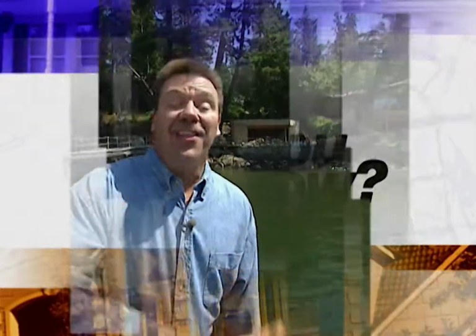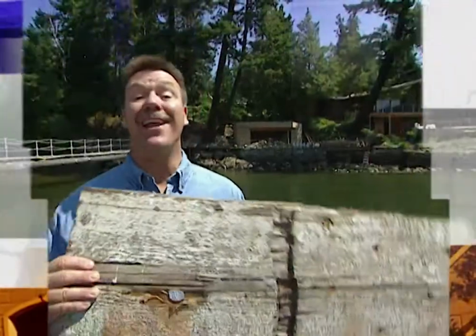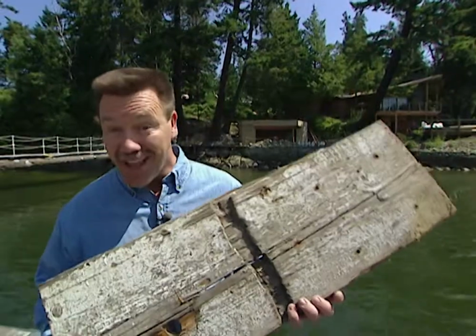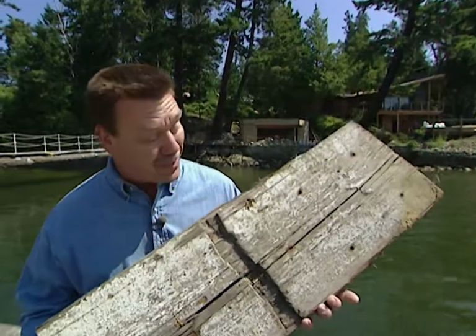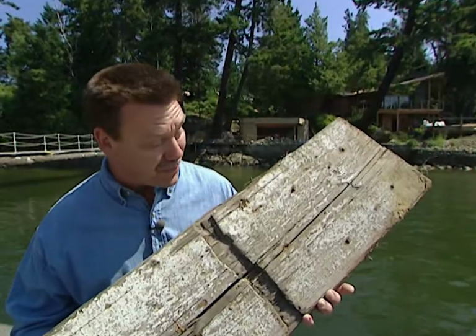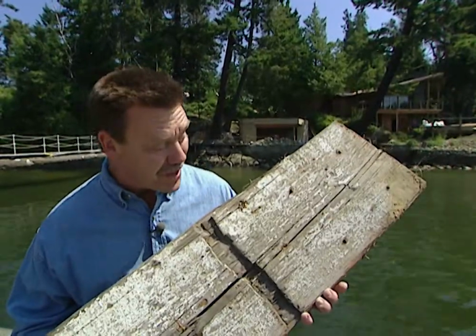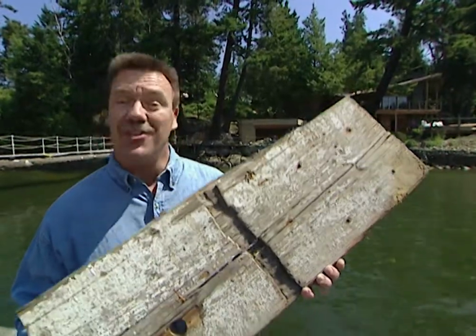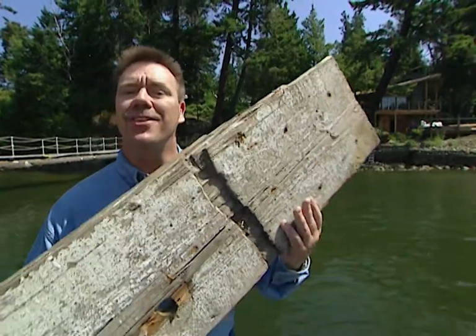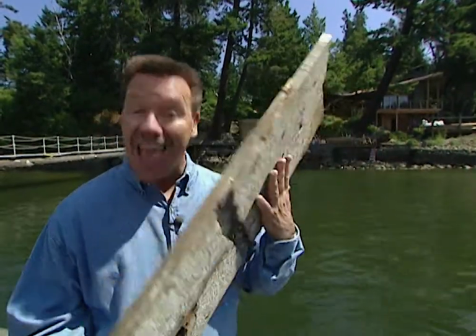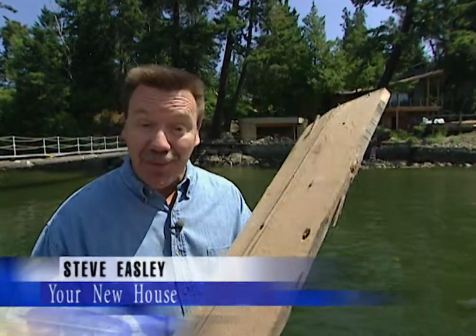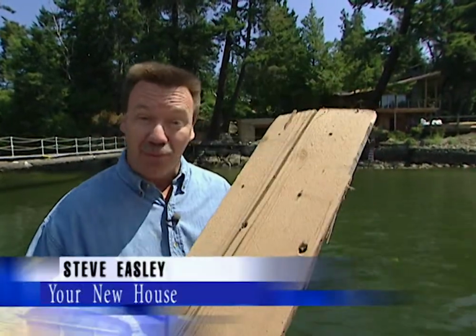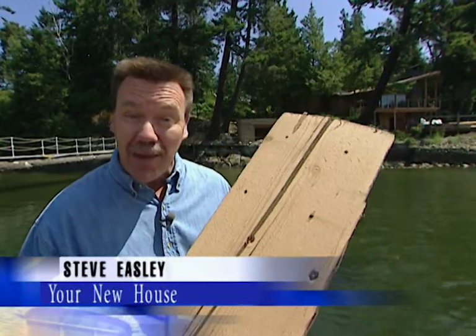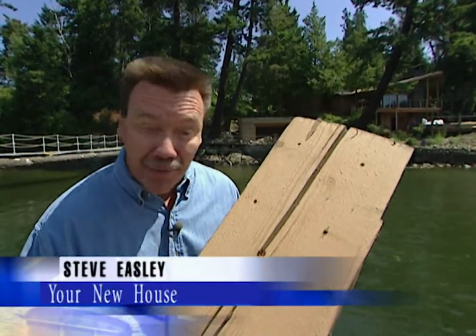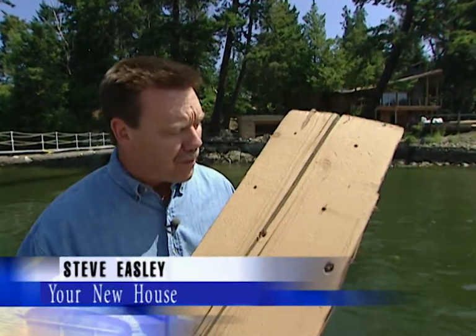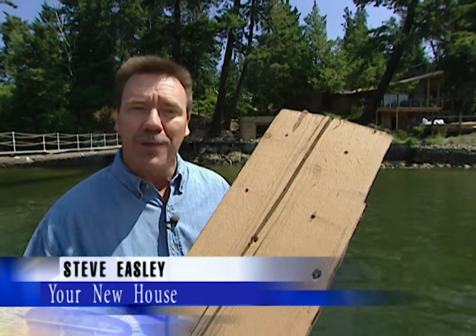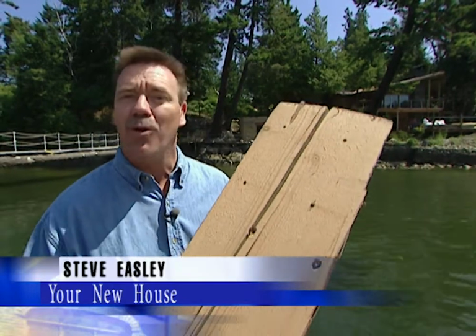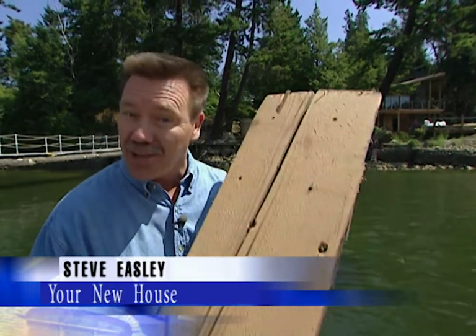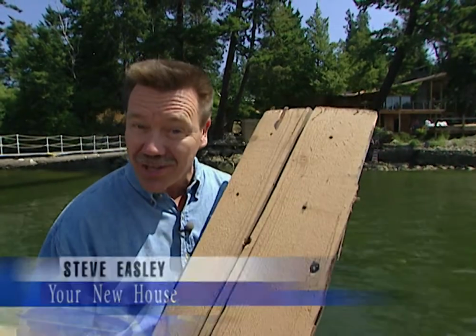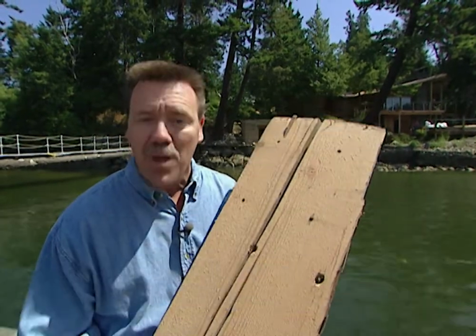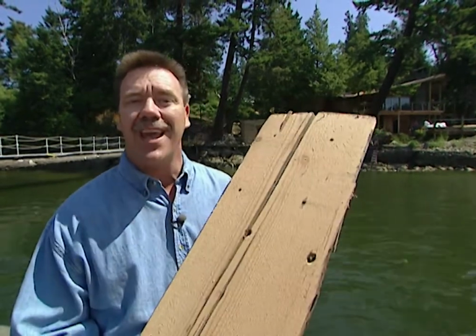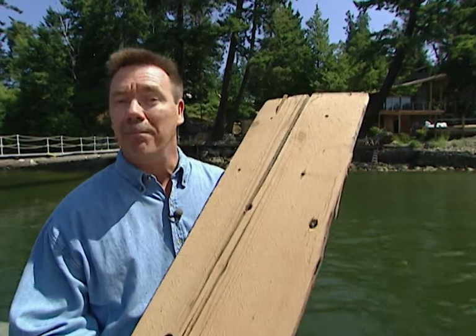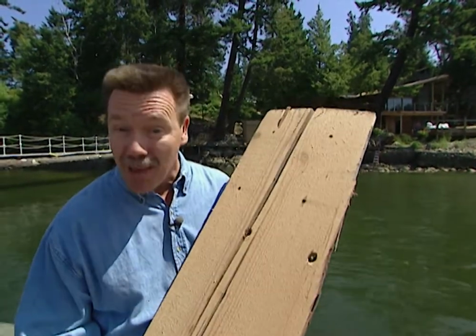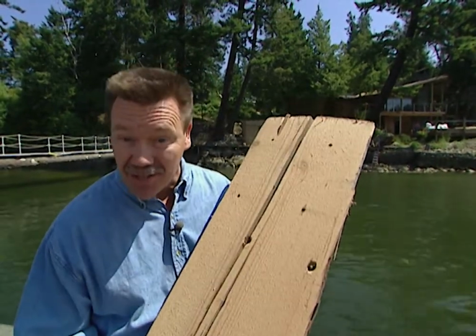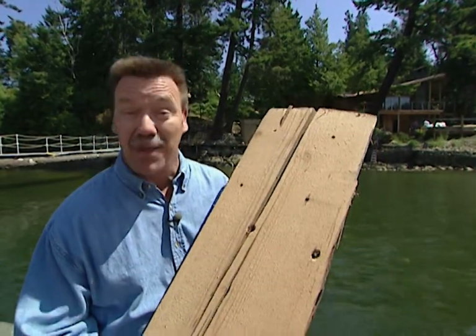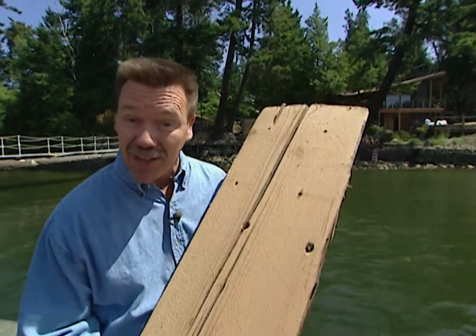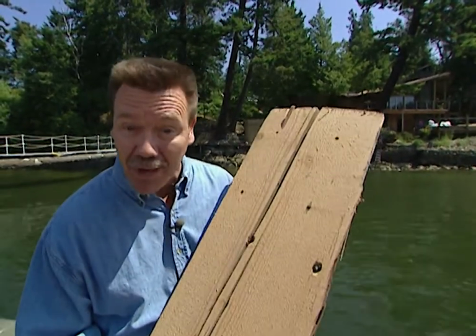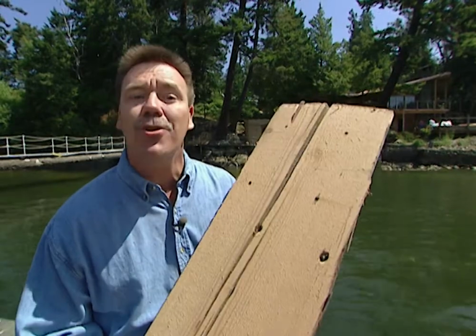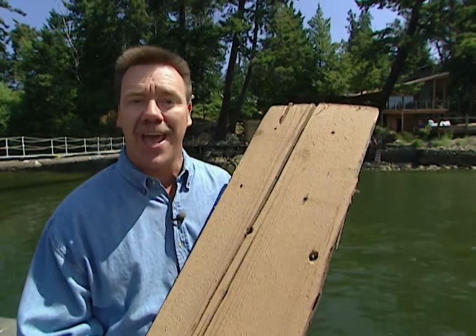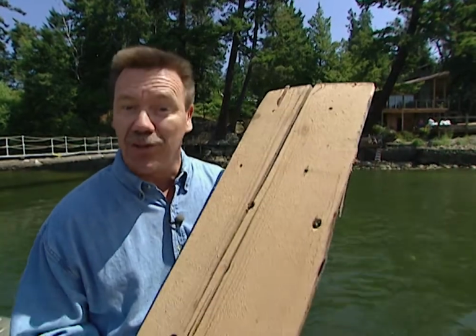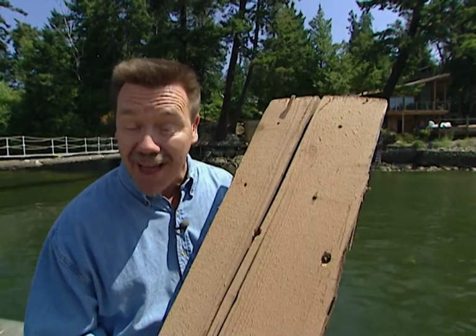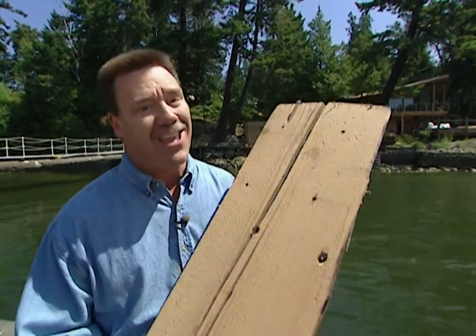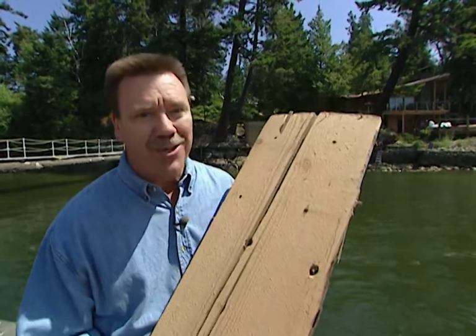This may look like an old piece of driftwood, but did you know that this is actually a piece of reclaimed lumber from a mill that was built over a hundred years ago? Today we're in Bellingham, Washington, in the Pacific Northwest, and we're going to show you how to breathe new life into old timber.